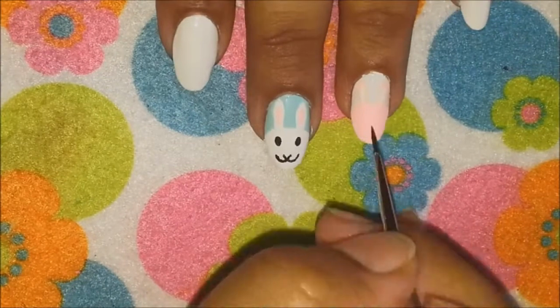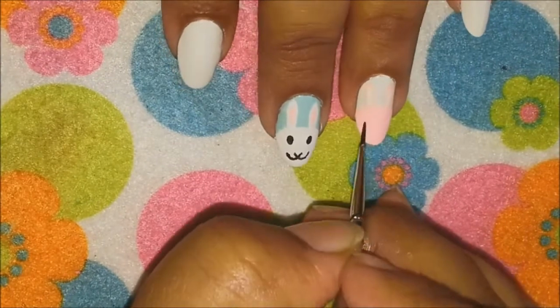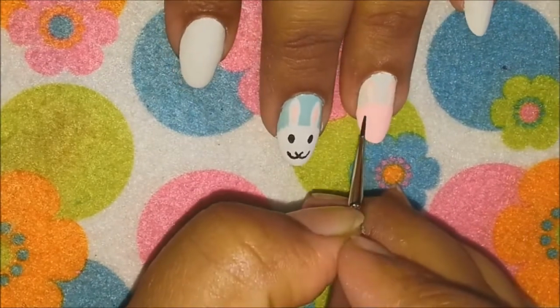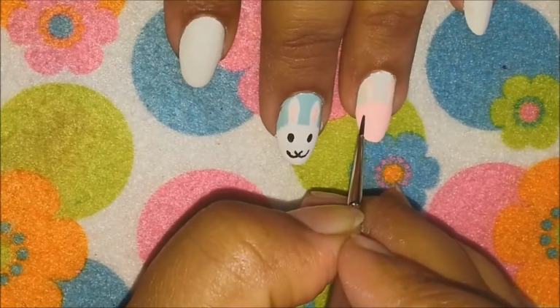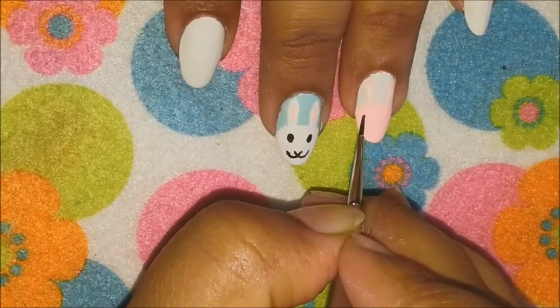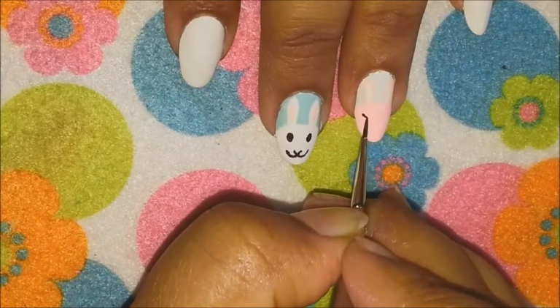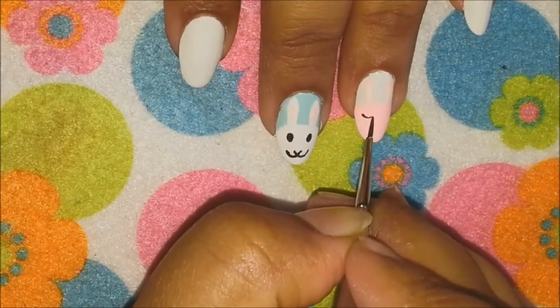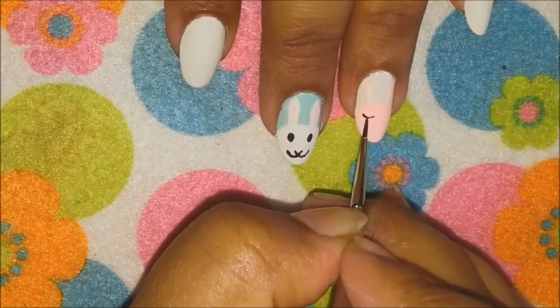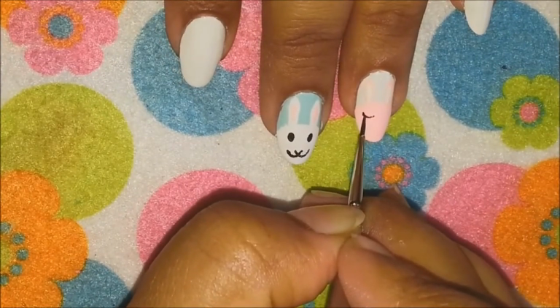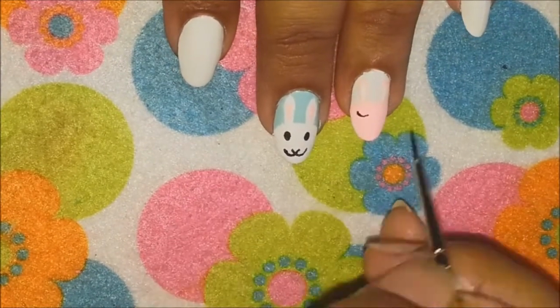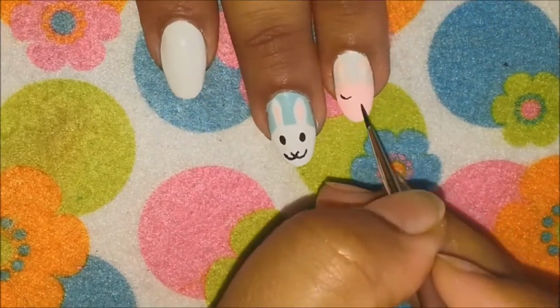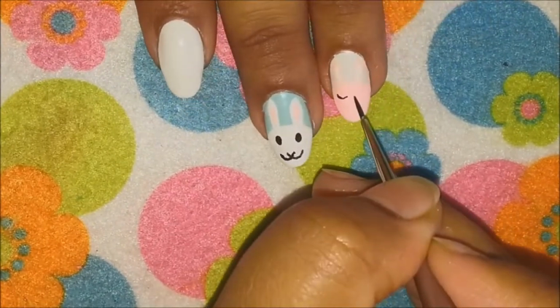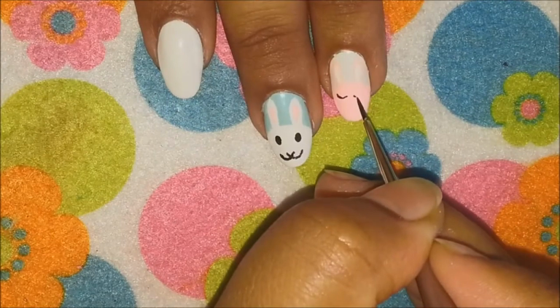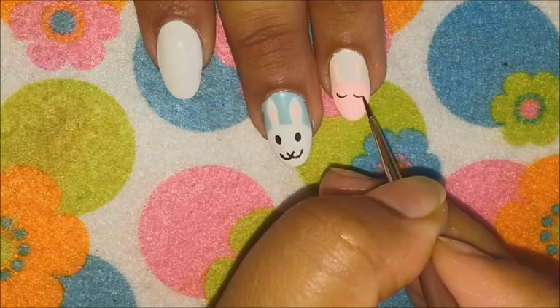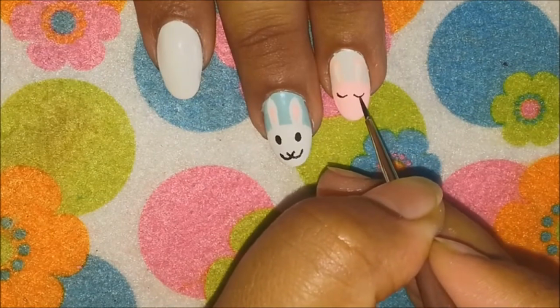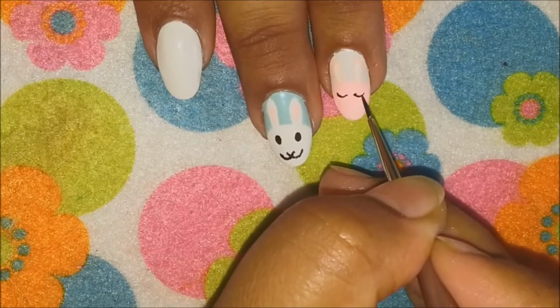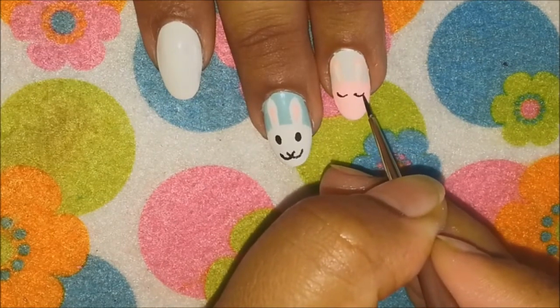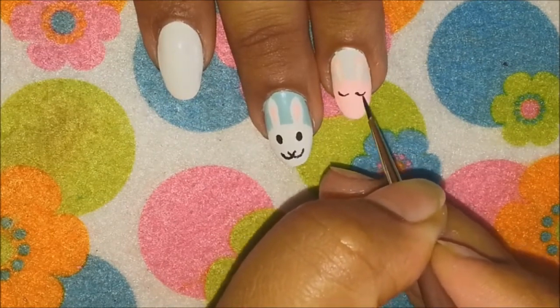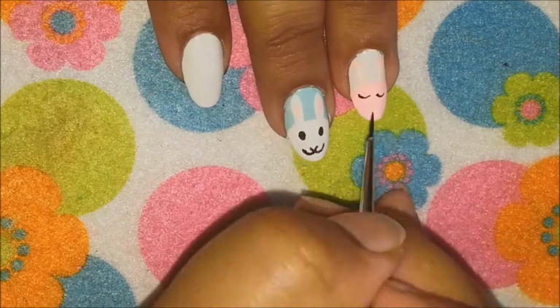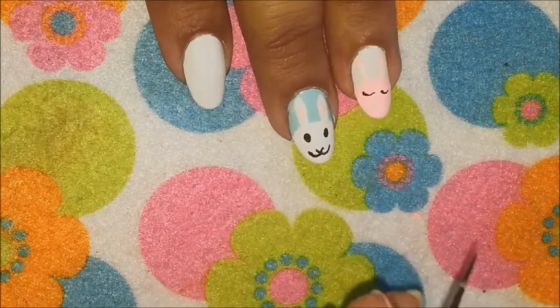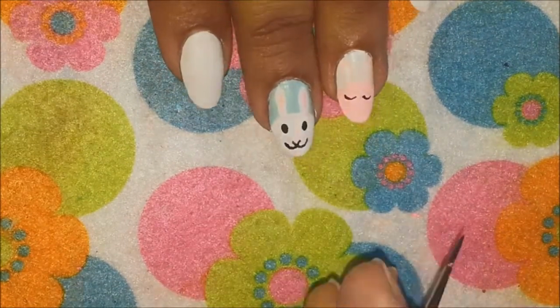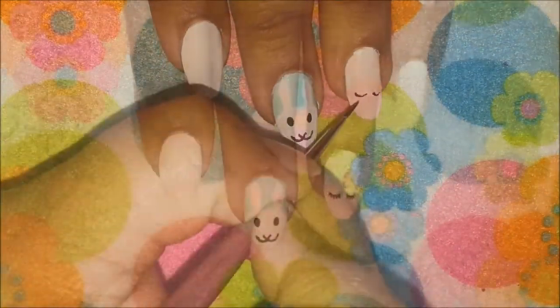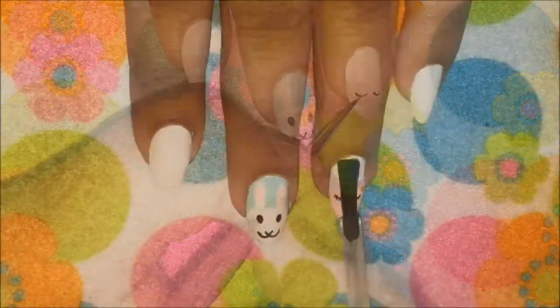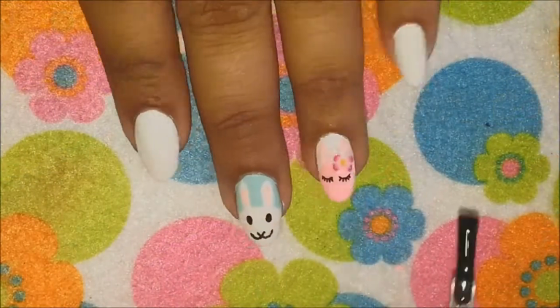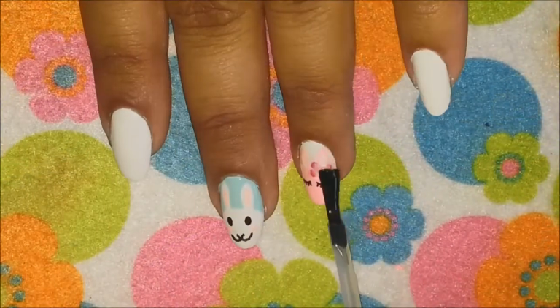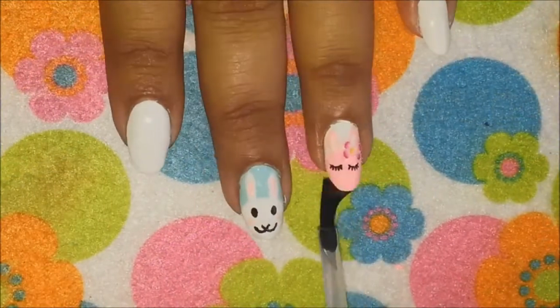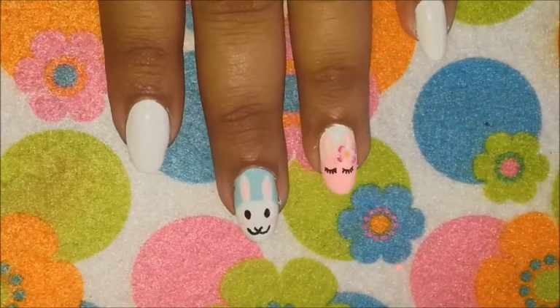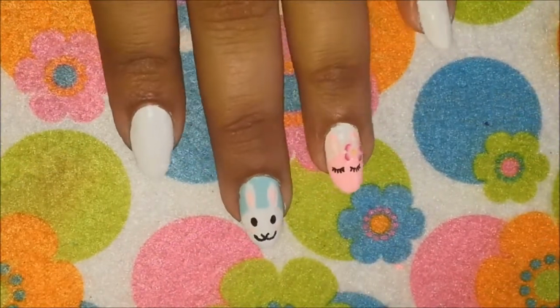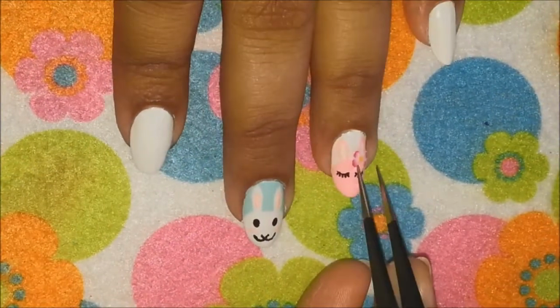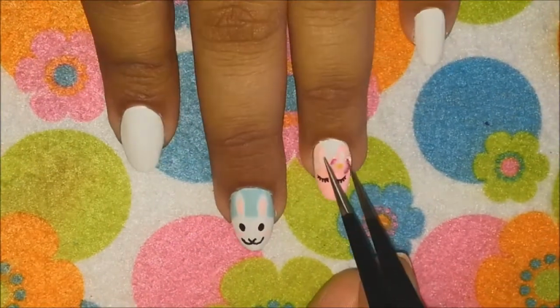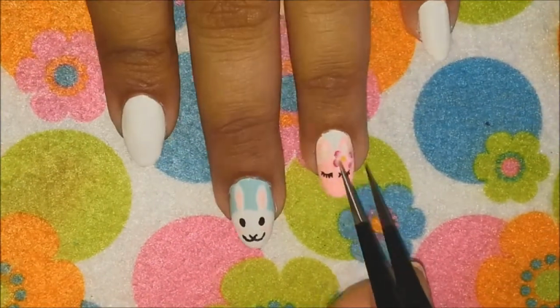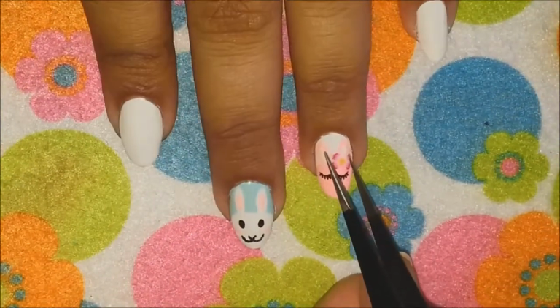Now give them their facial features and your bunnies are done. The last thing I'll do is apply a cute bow on the pink bunny to make it look more girly and cute, and I'll finish it off with a top coat. My cute bunnies are done!